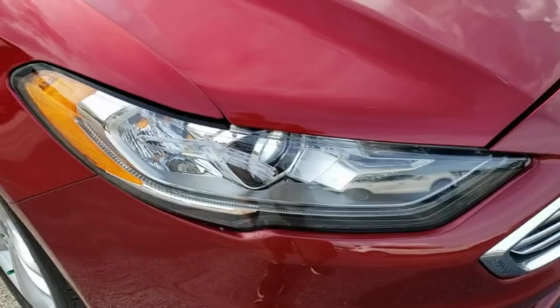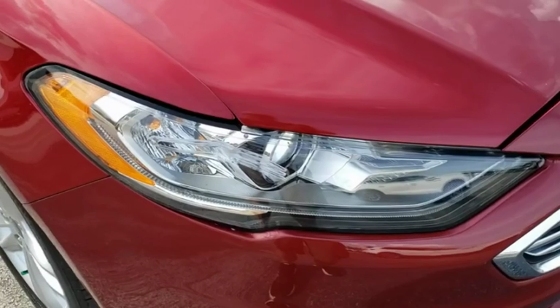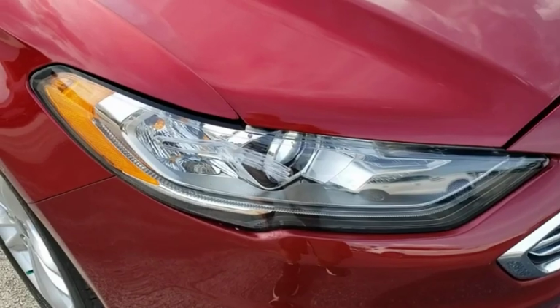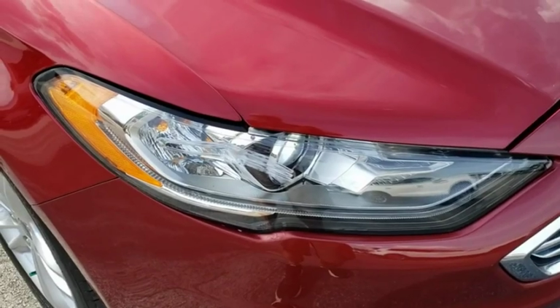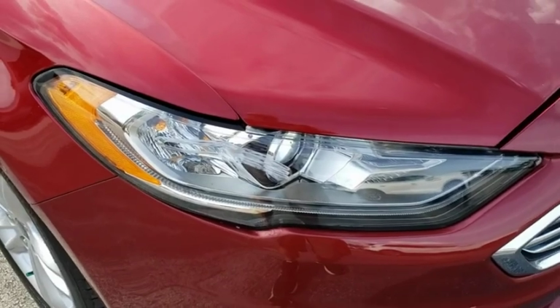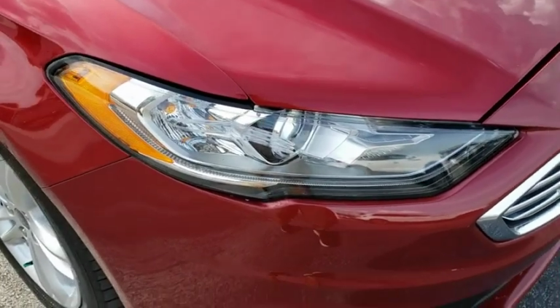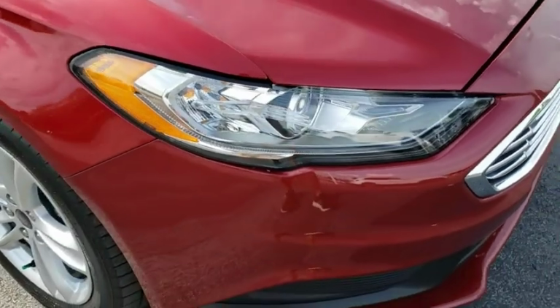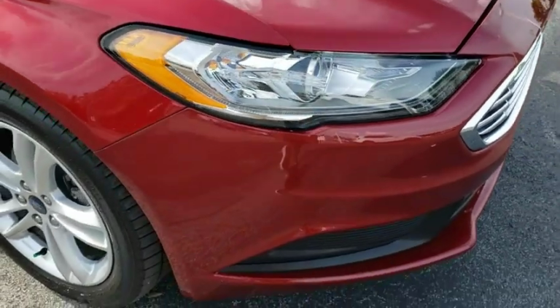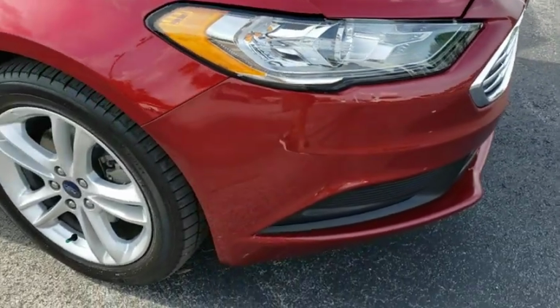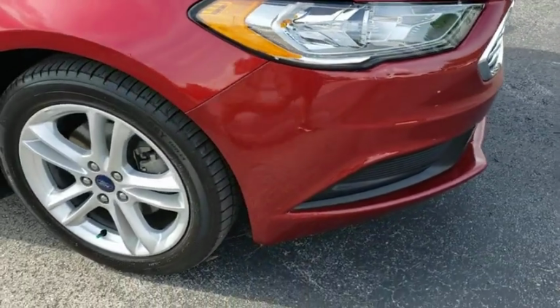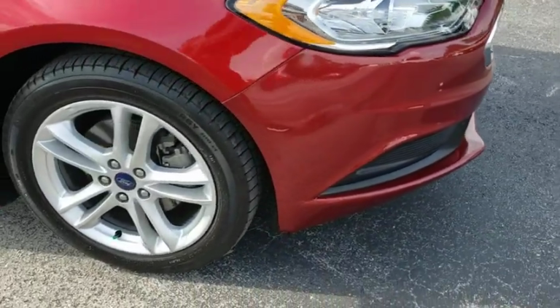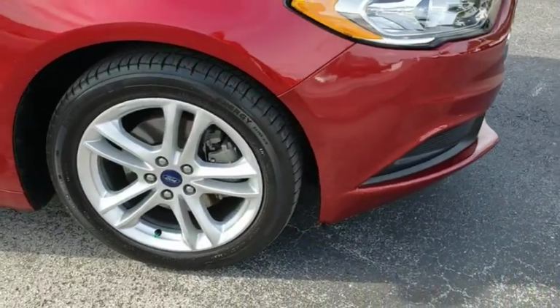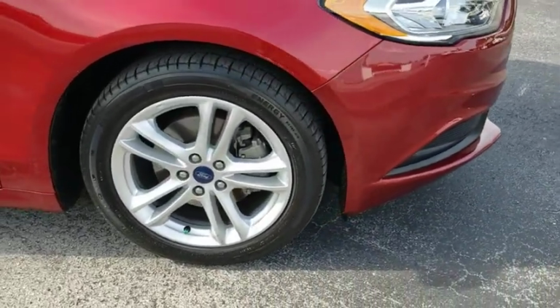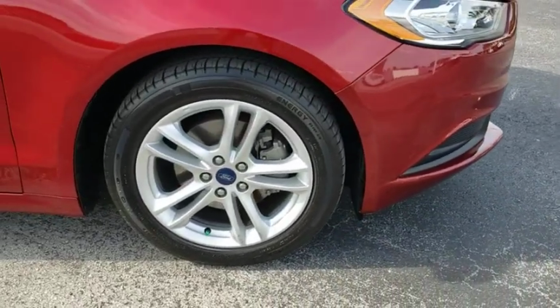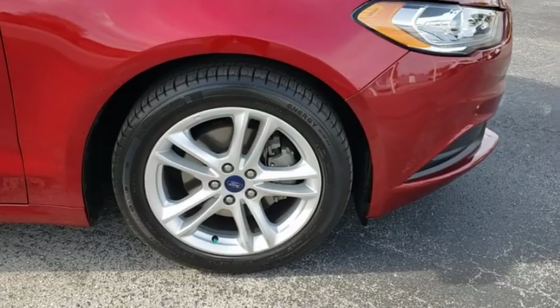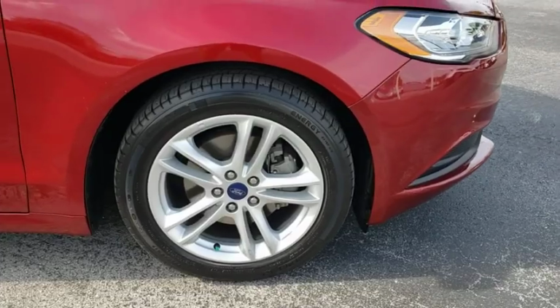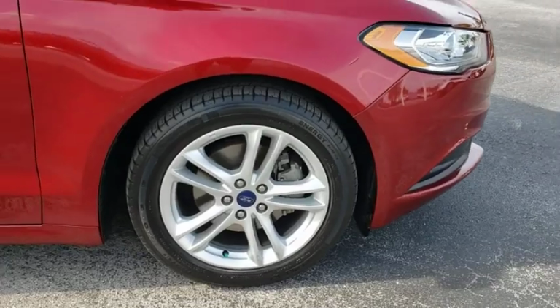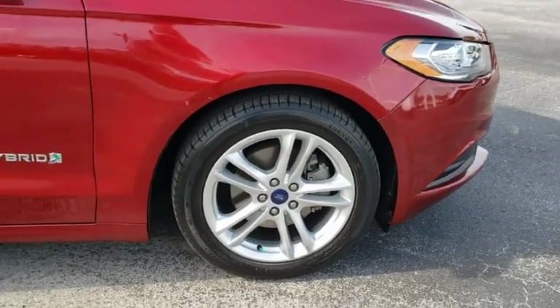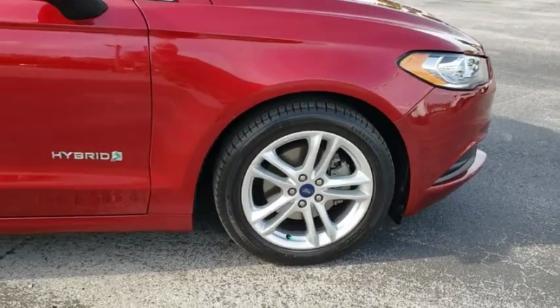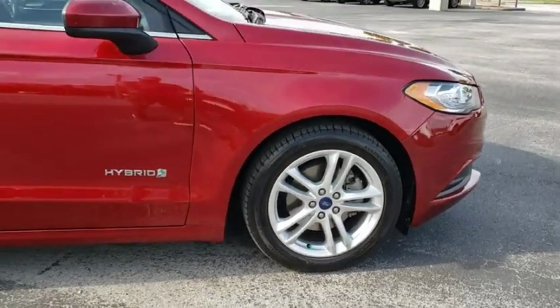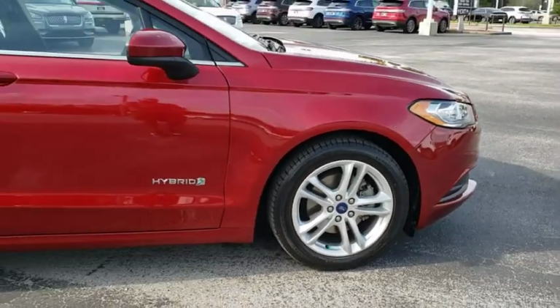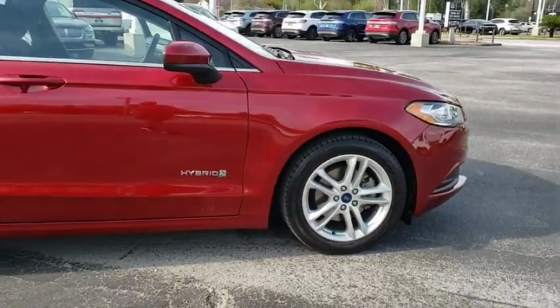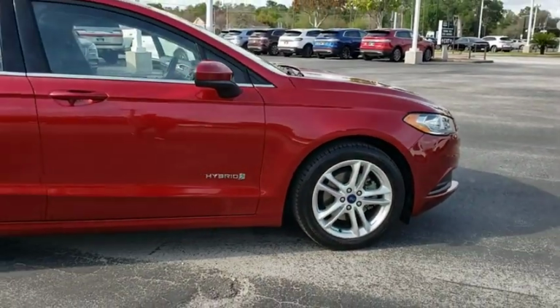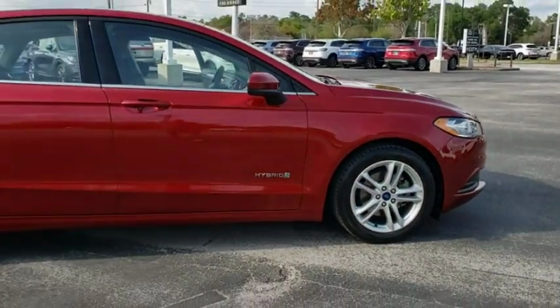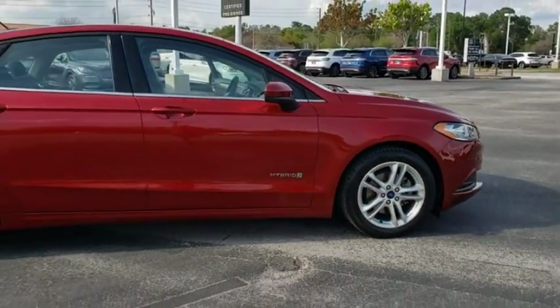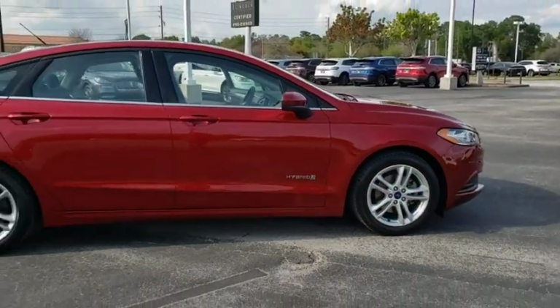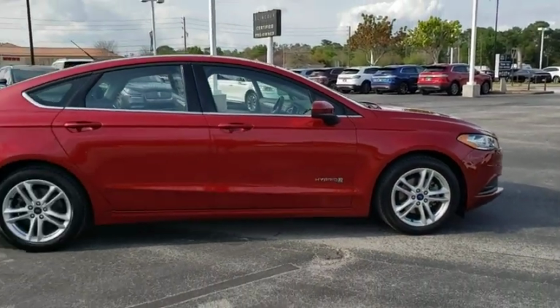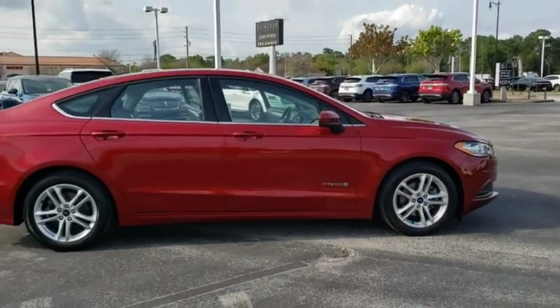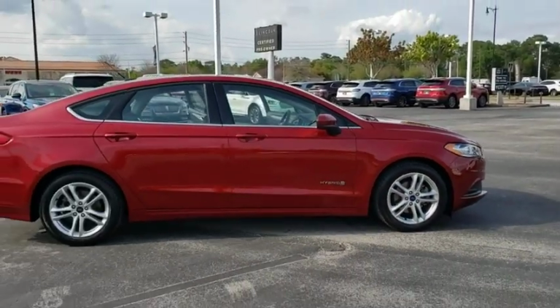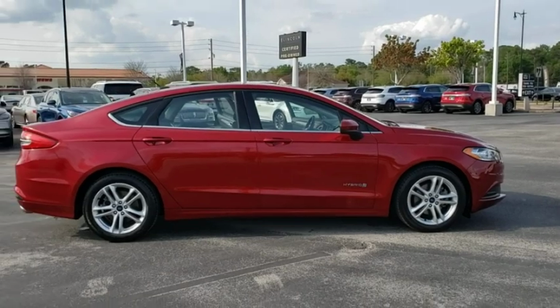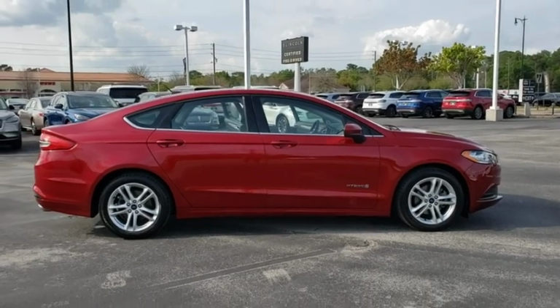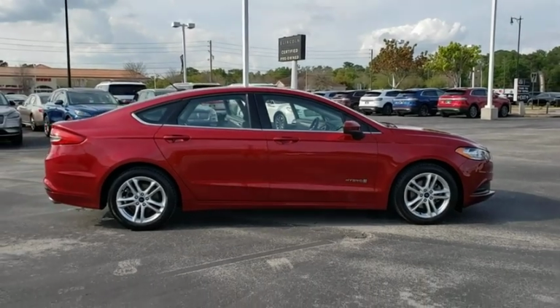Stop by and take a look at the 2018 Ford Fusion Hybrid. You can have both impressive power and great economy in a Fusion. This vehicle has less than 20,000 miles.